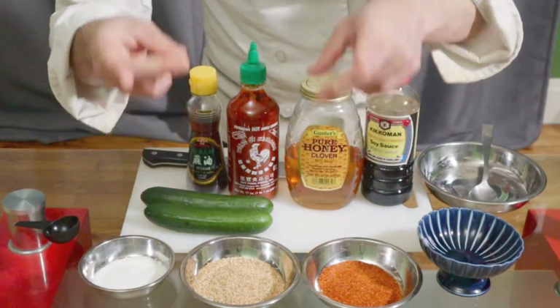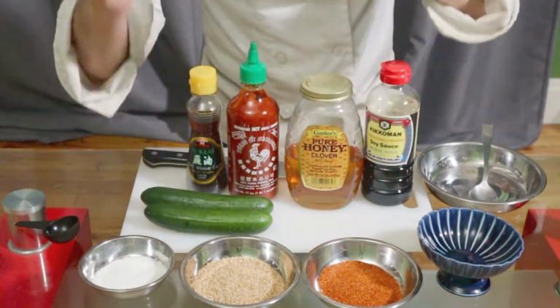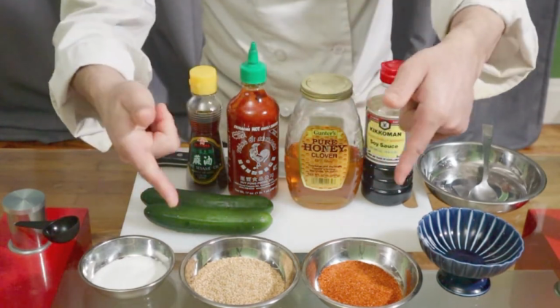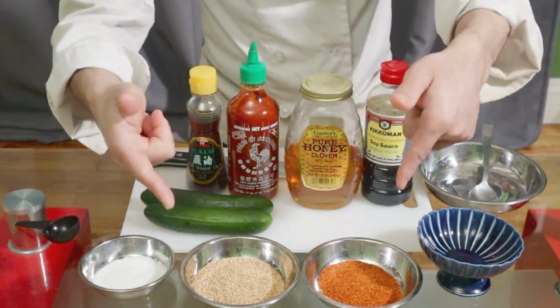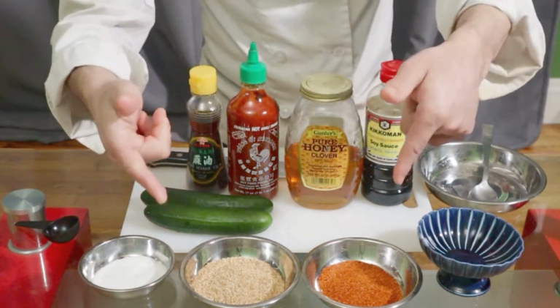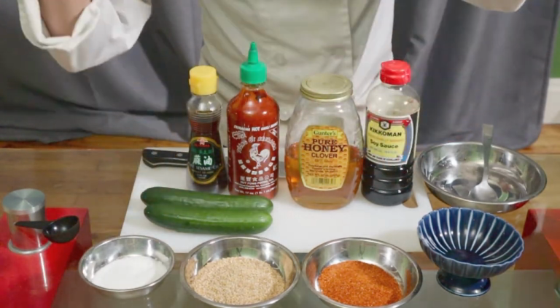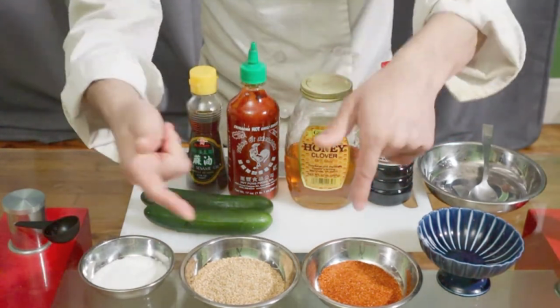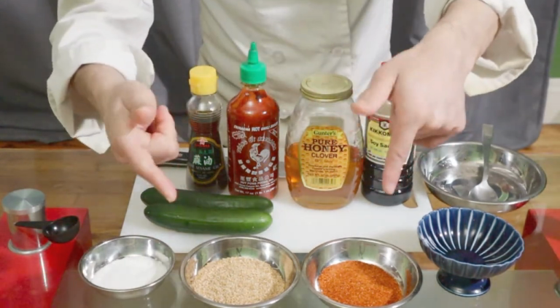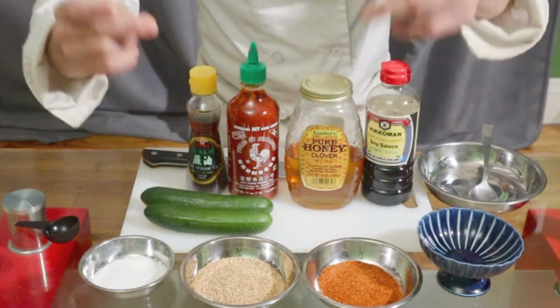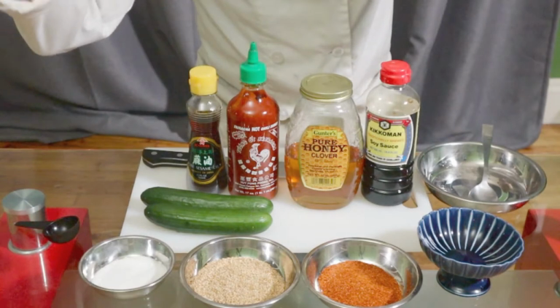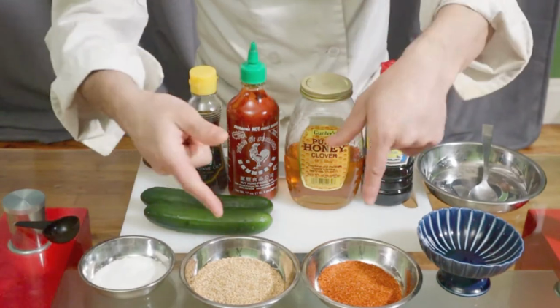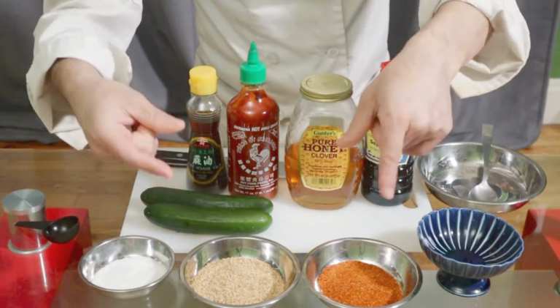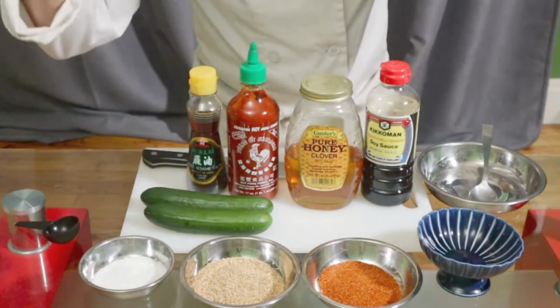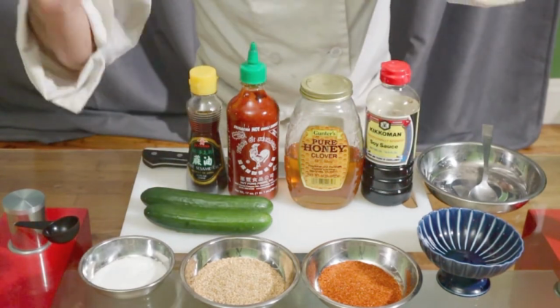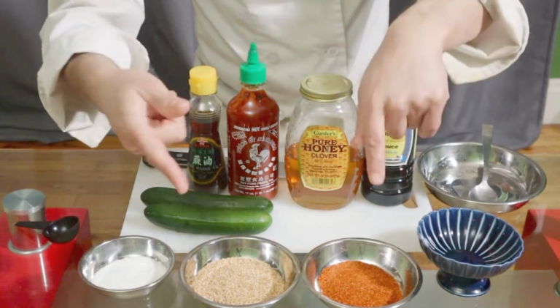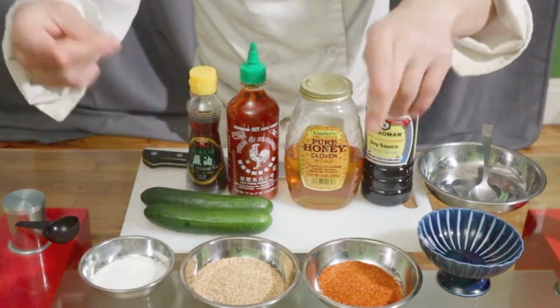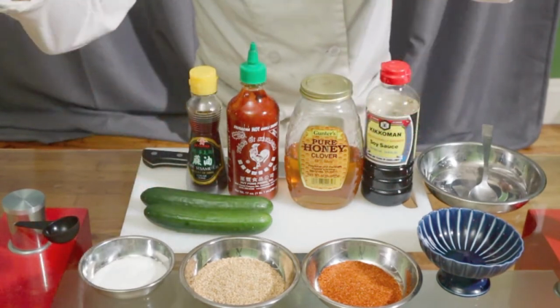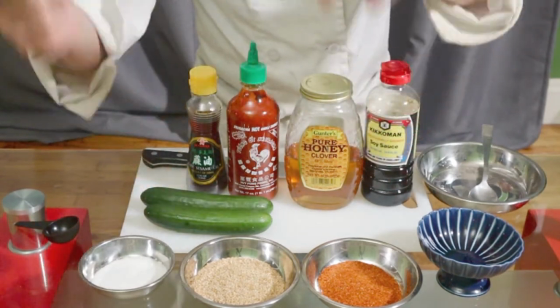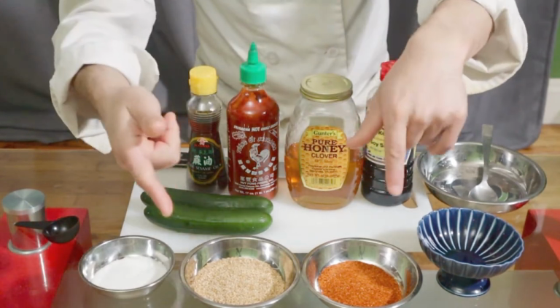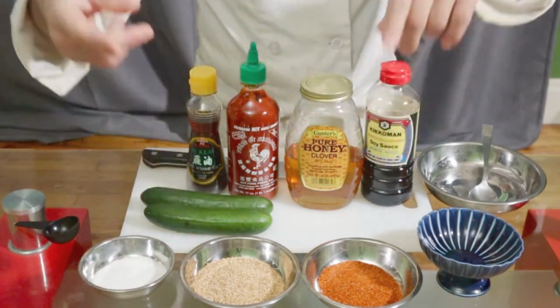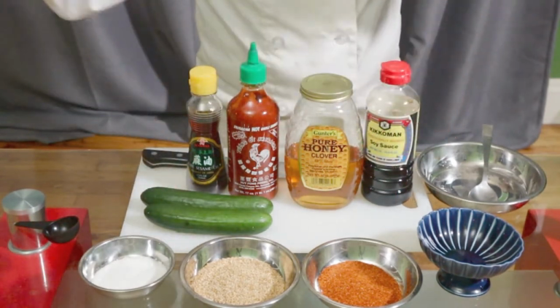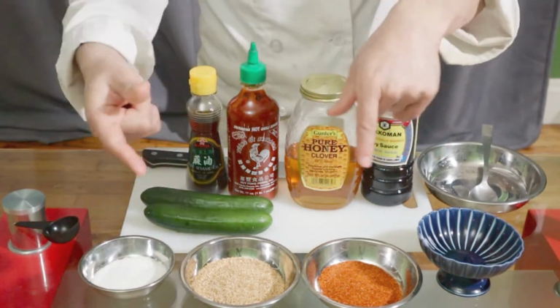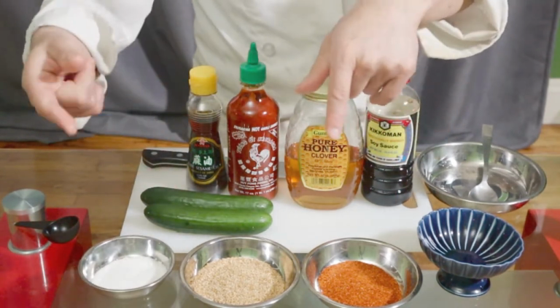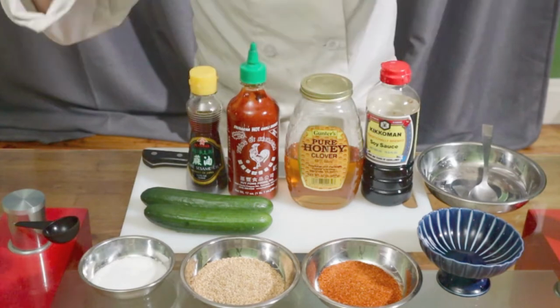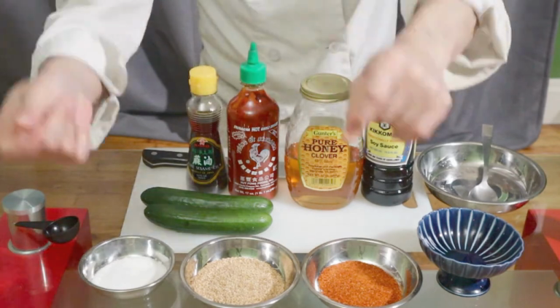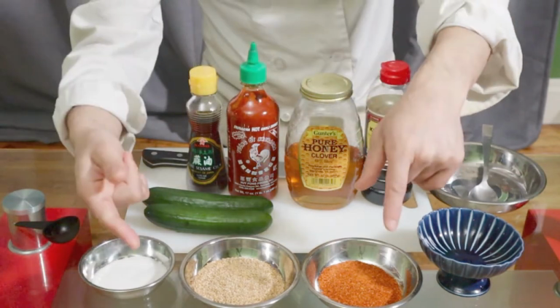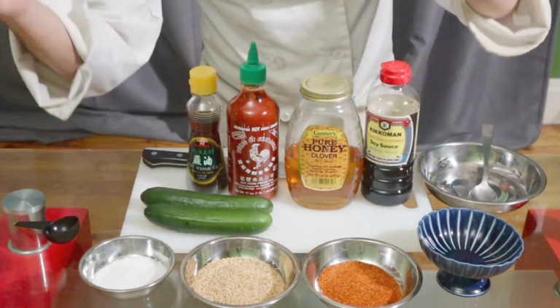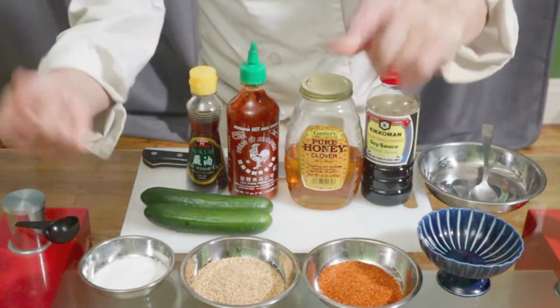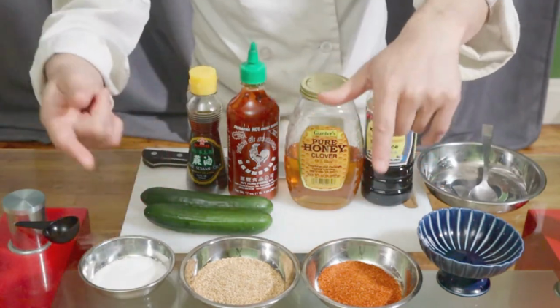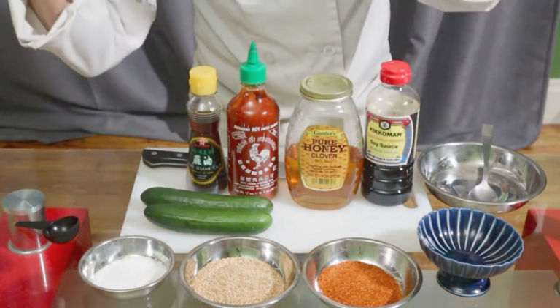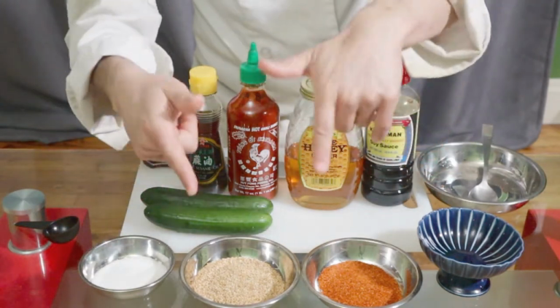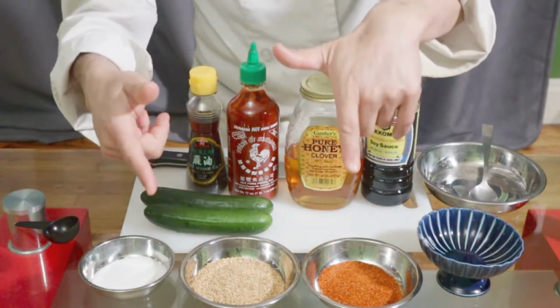Welcome back to my channel, let's start cooking.